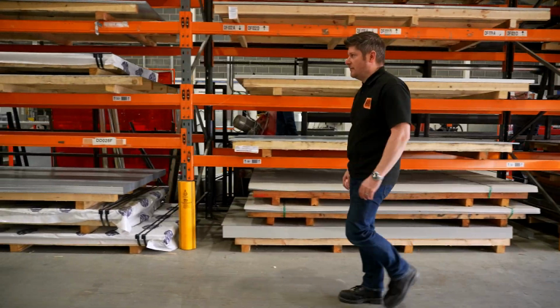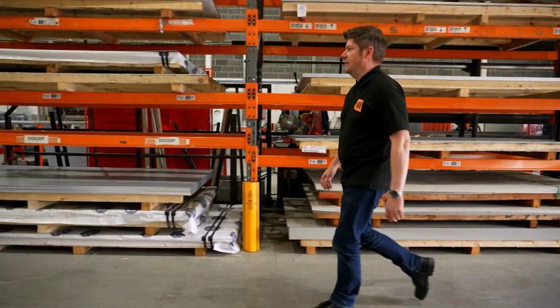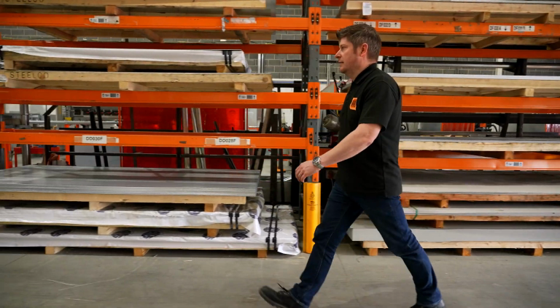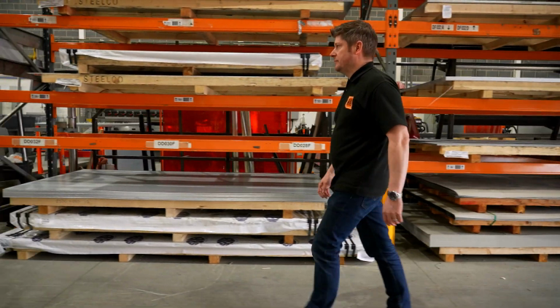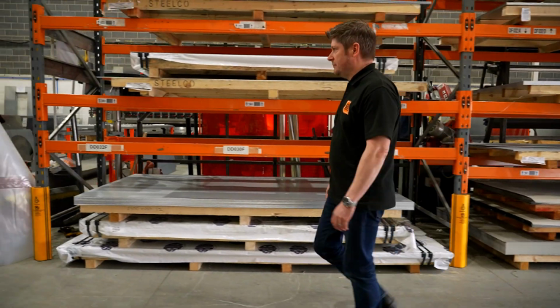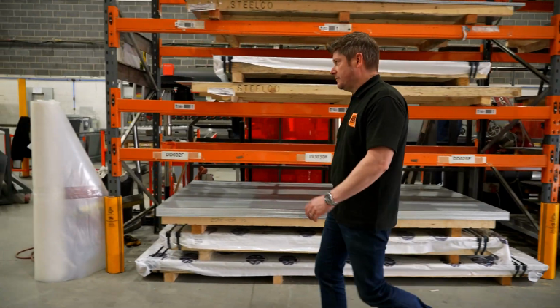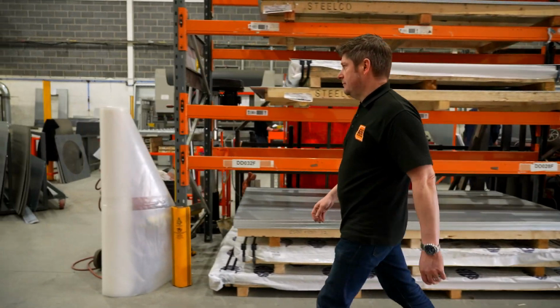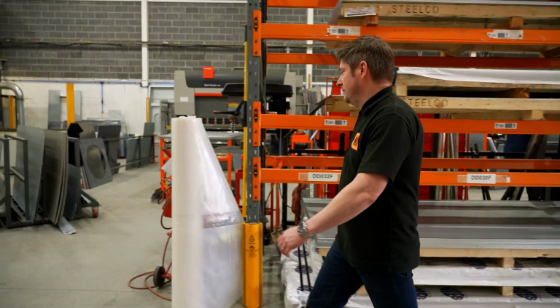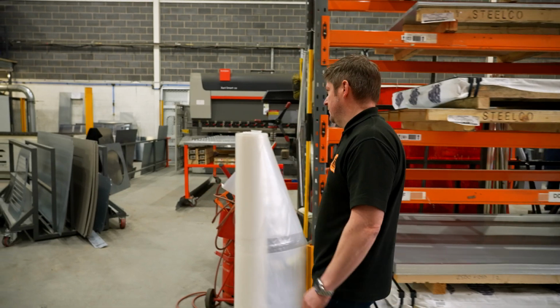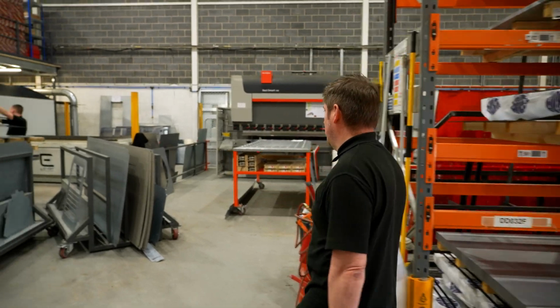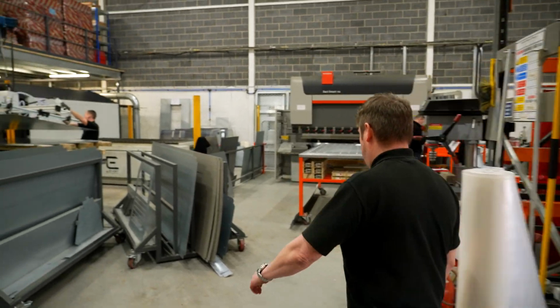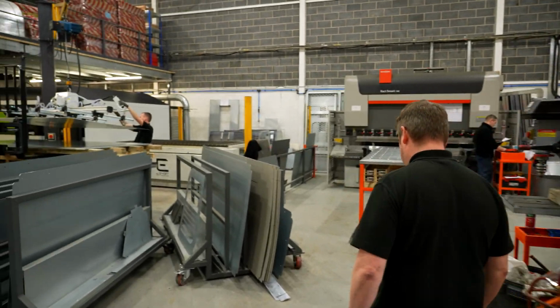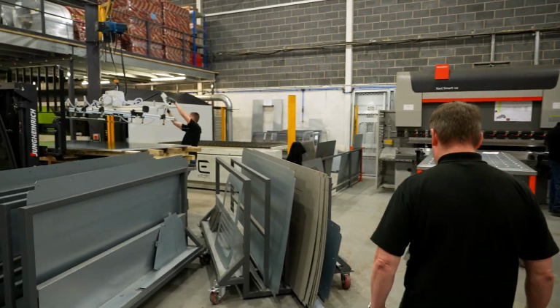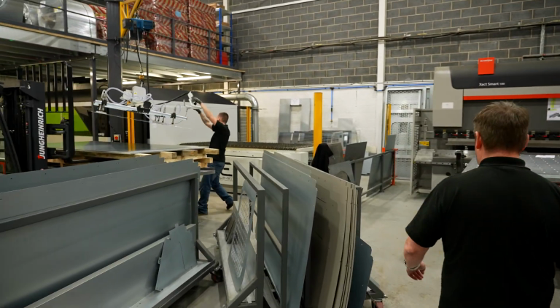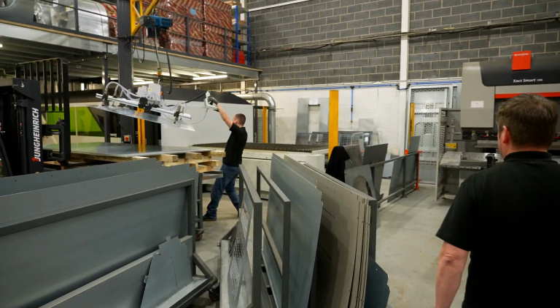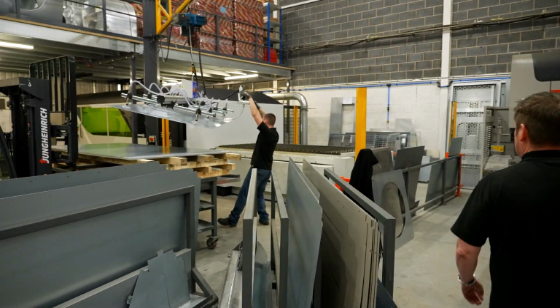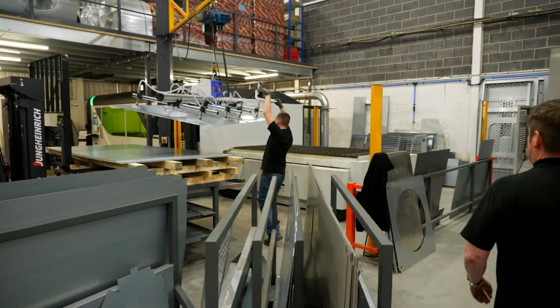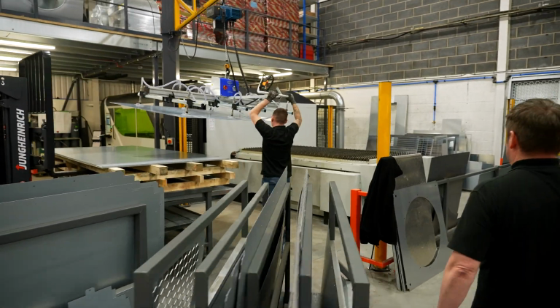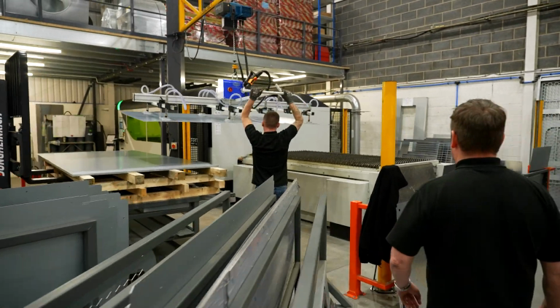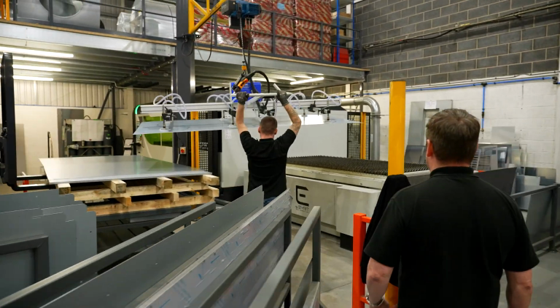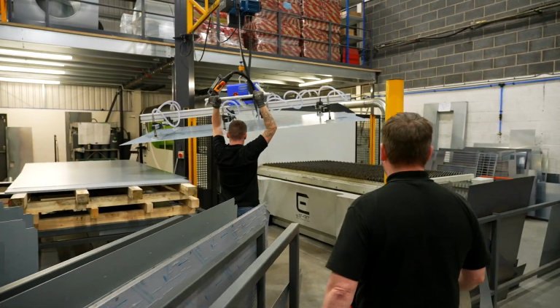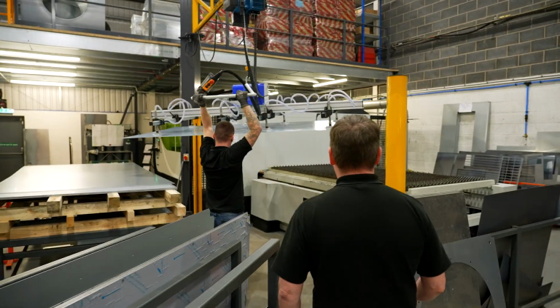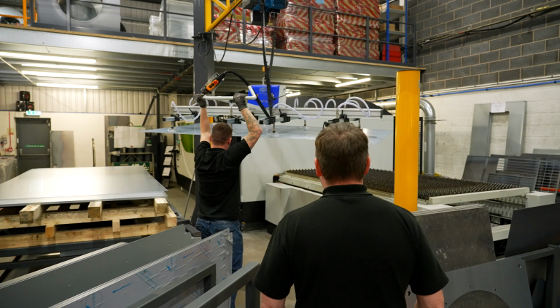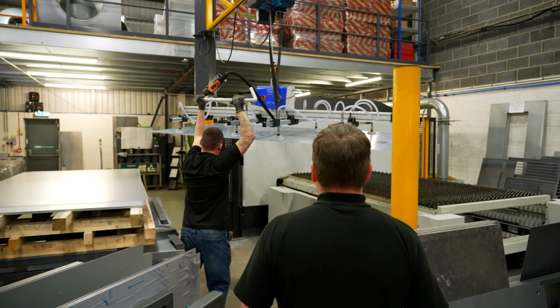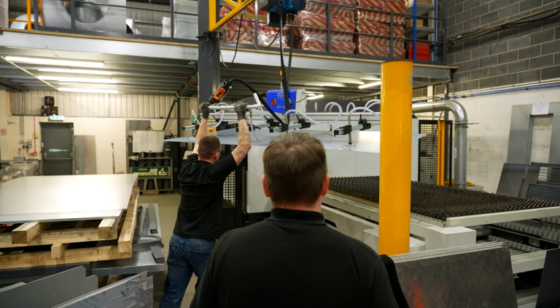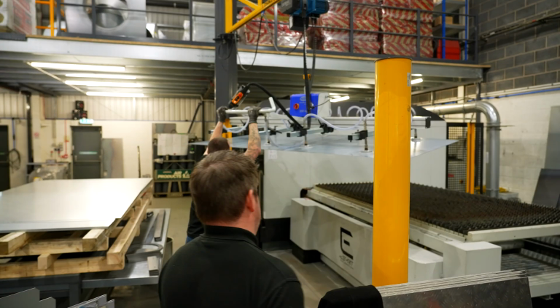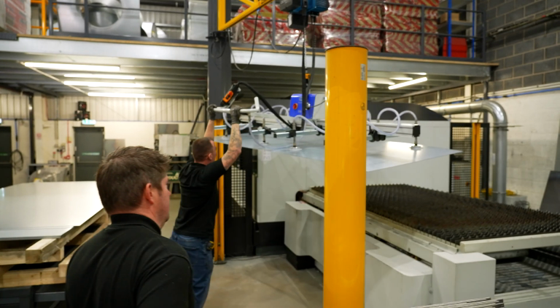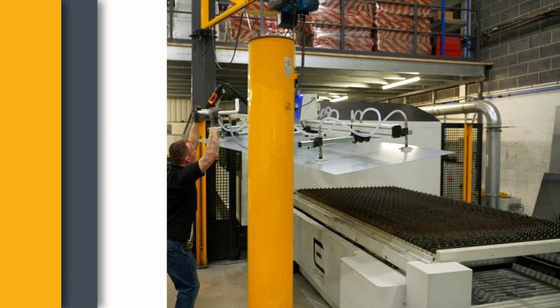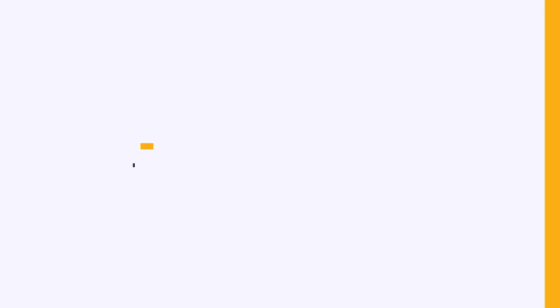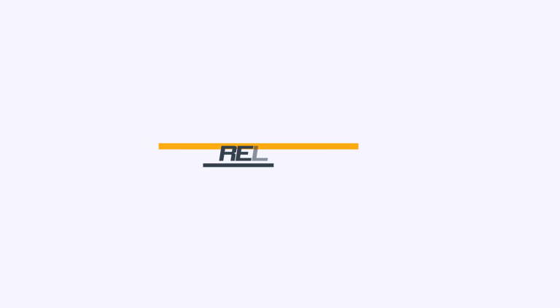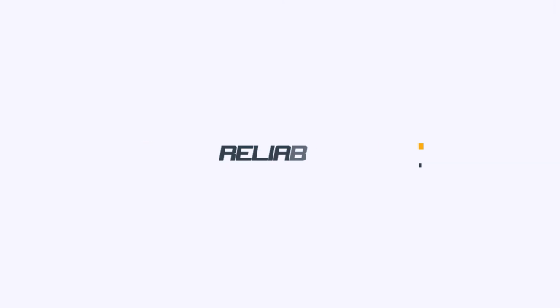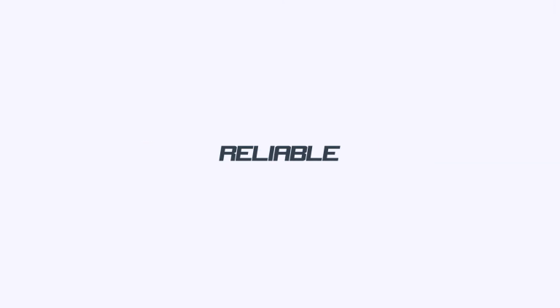Preparation and installation were really good. Esprit superimposed where the laser would go in the factory and marked it up on our floor plans, and from that we could then work out where the rest of our equipment was going.